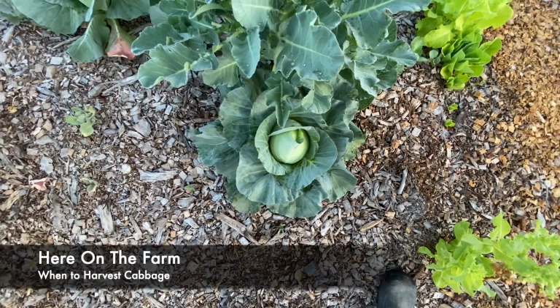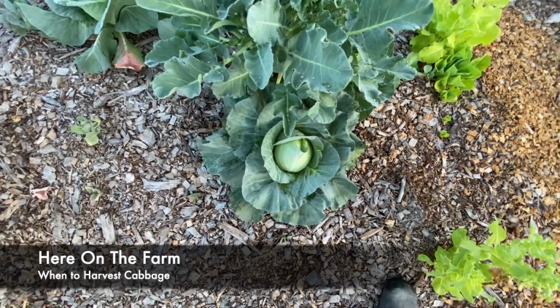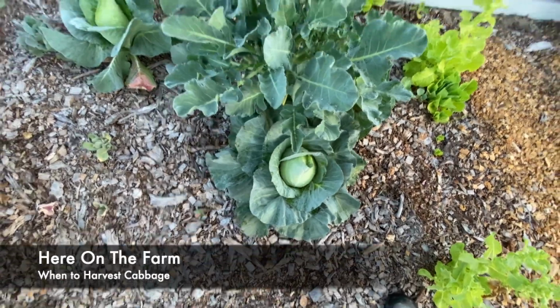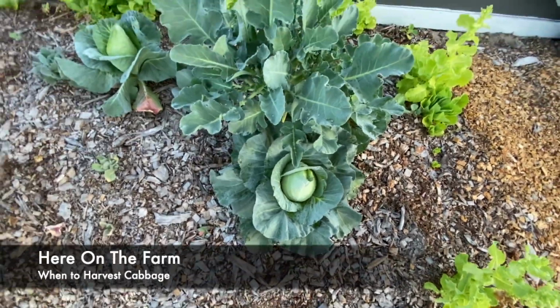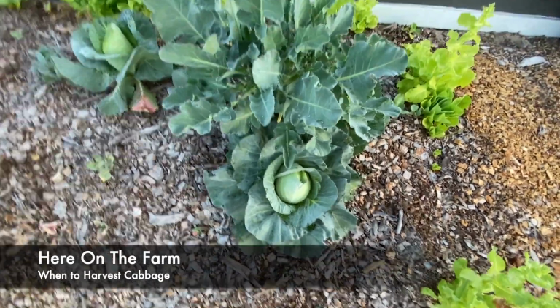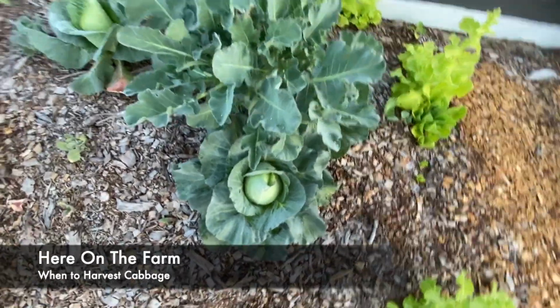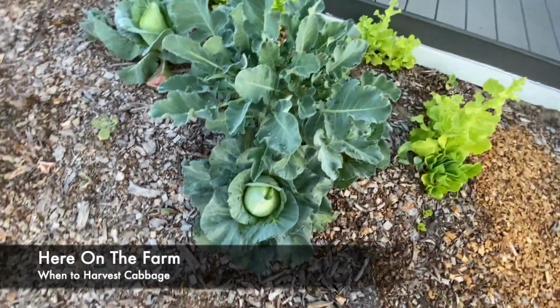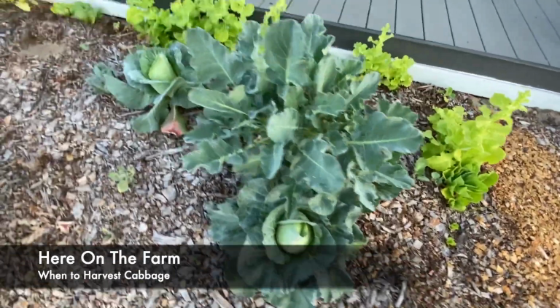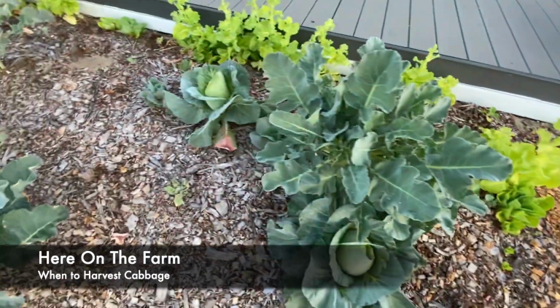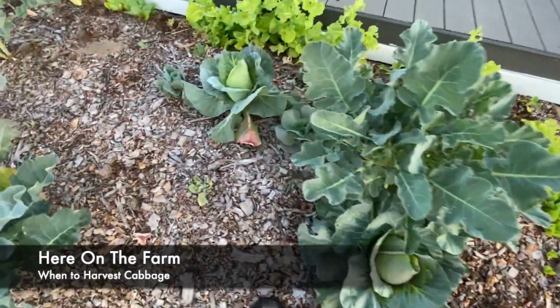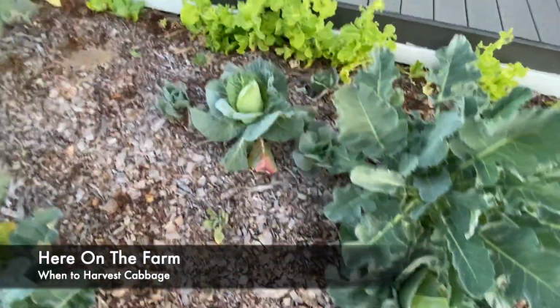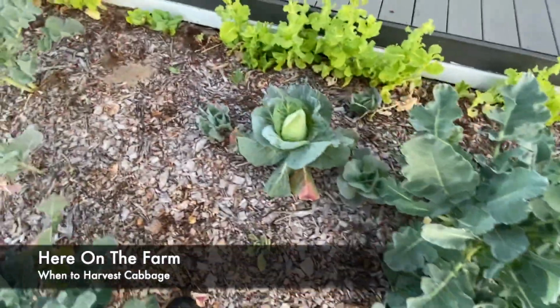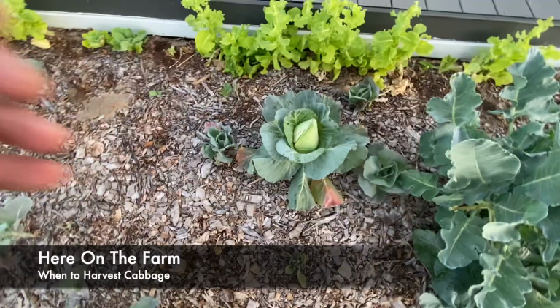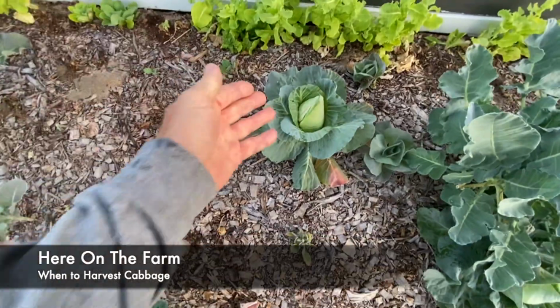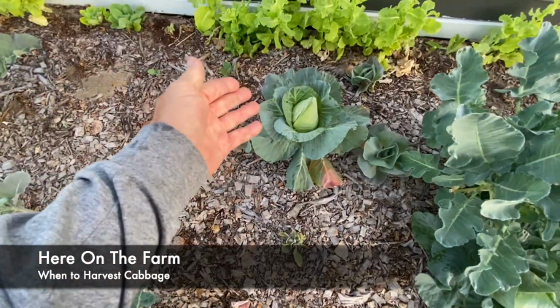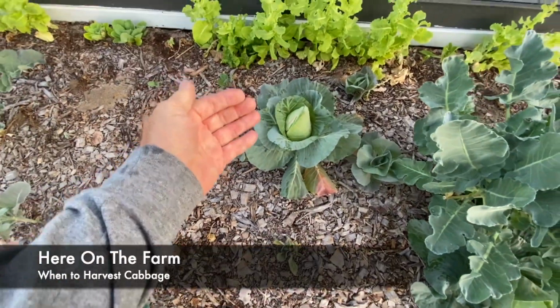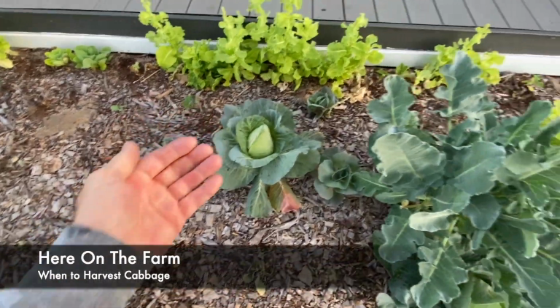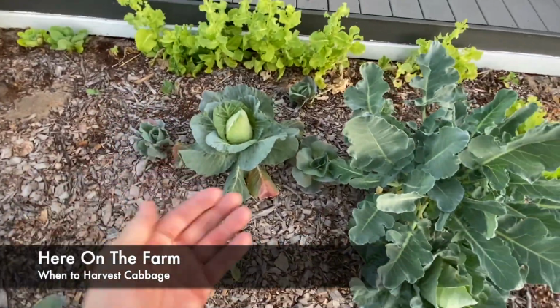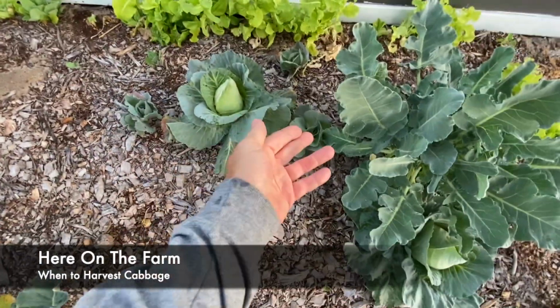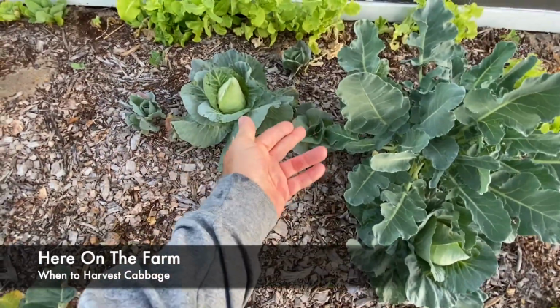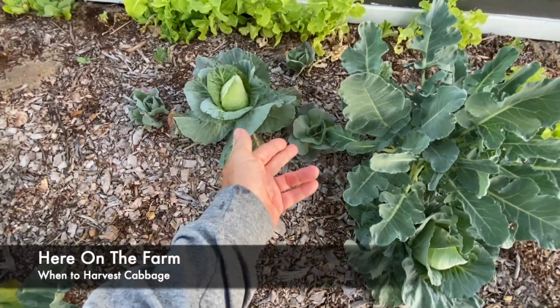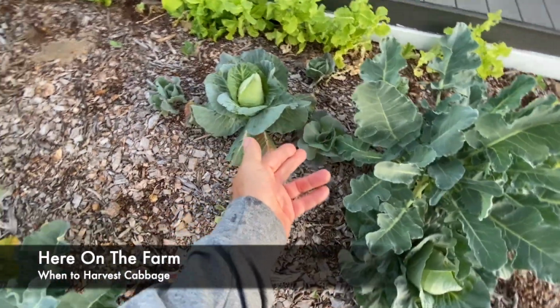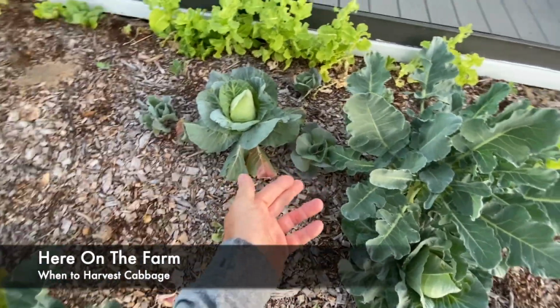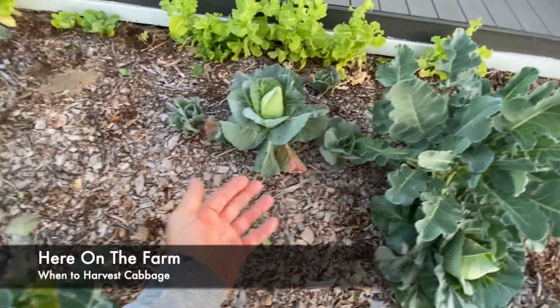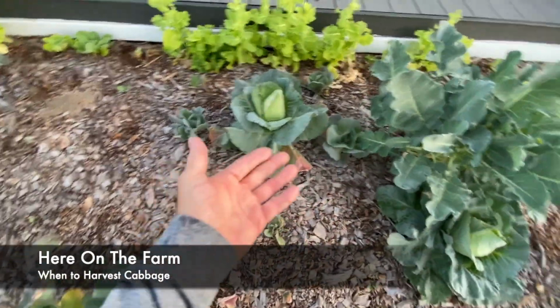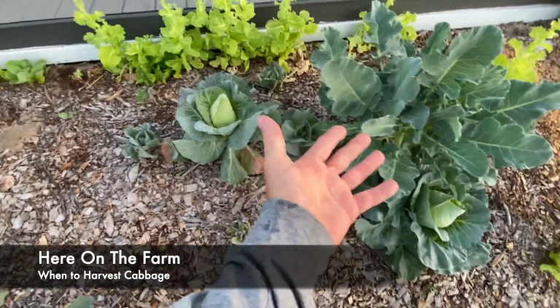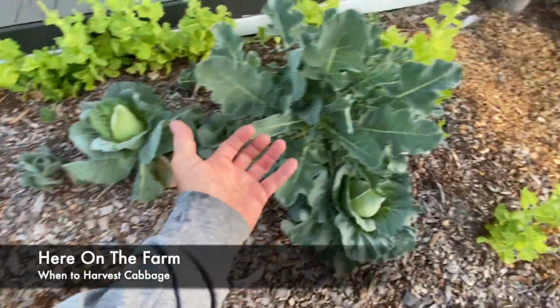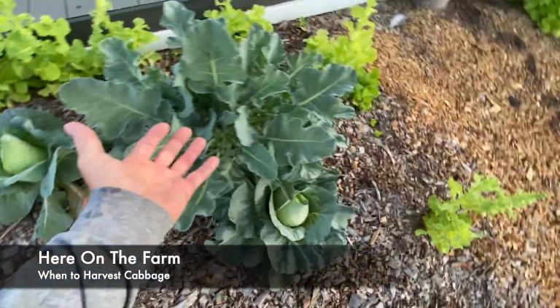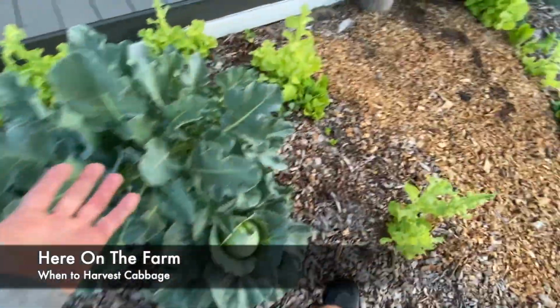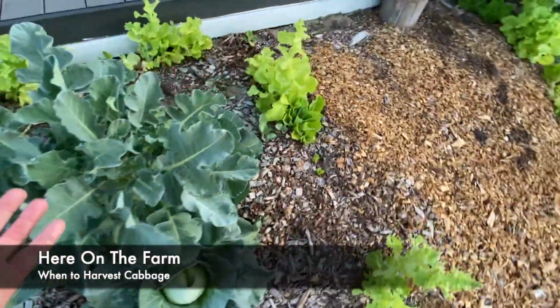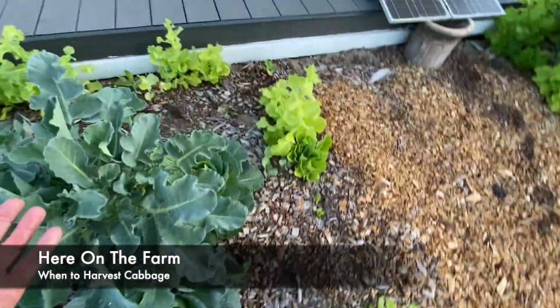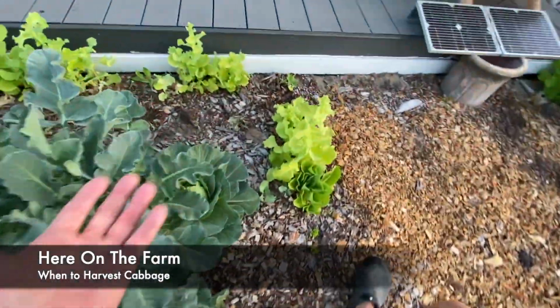The cabbage looks good. I've got a couple of them. Here's another one that's doing pretty well. That's a cabbage that hasn't done yet, and it's right next to the broccoli, and these are the same season.